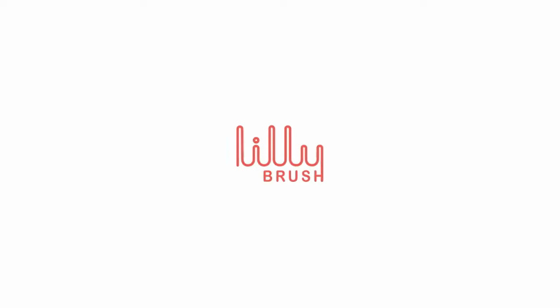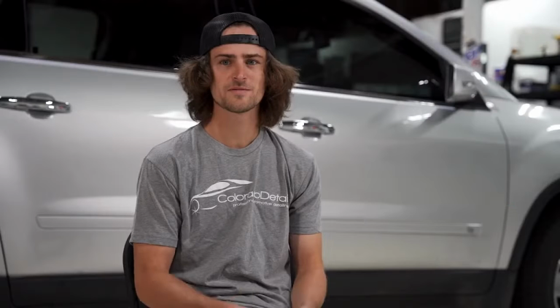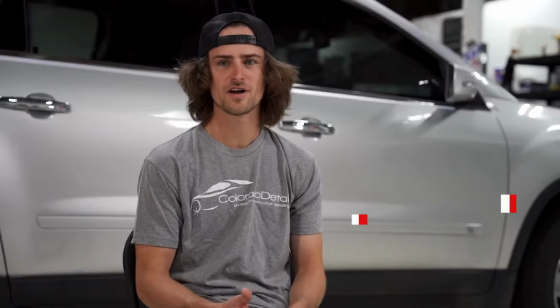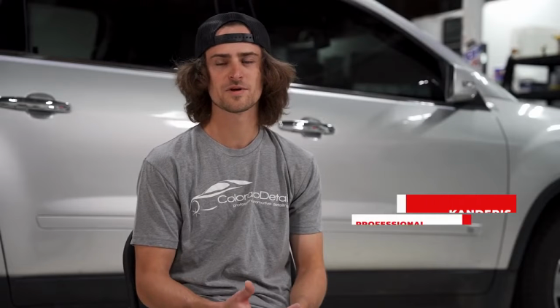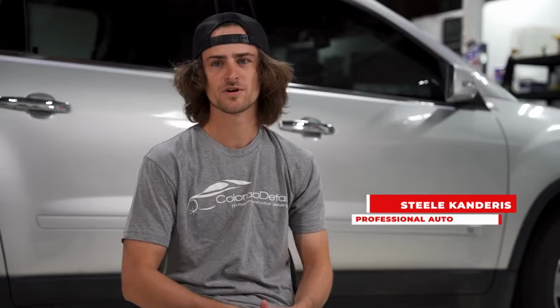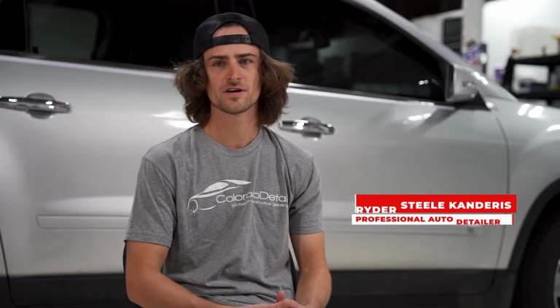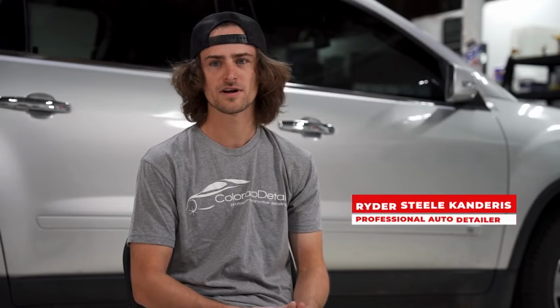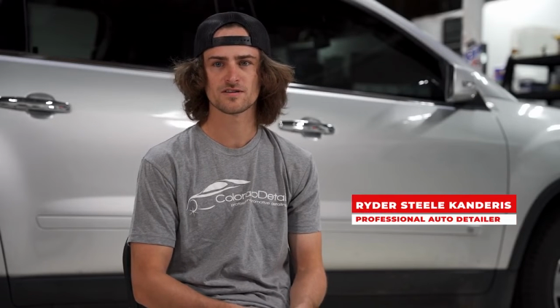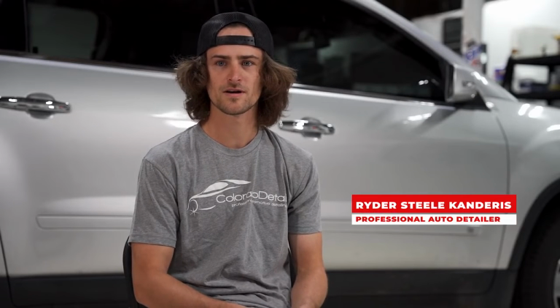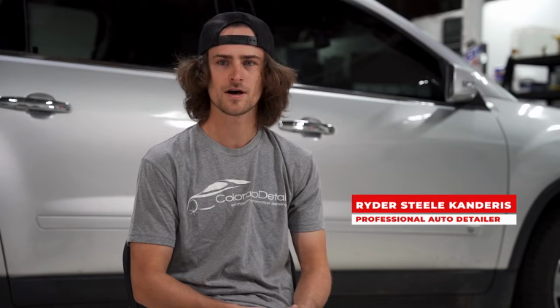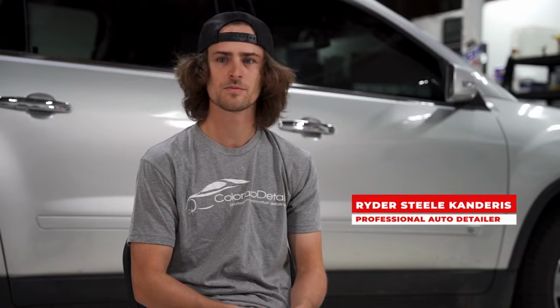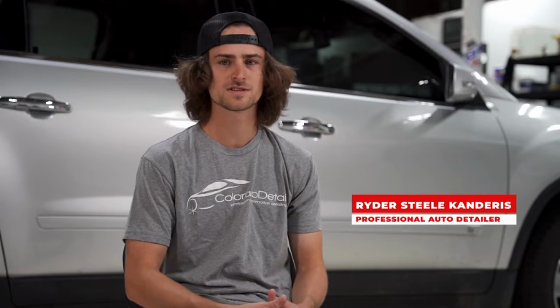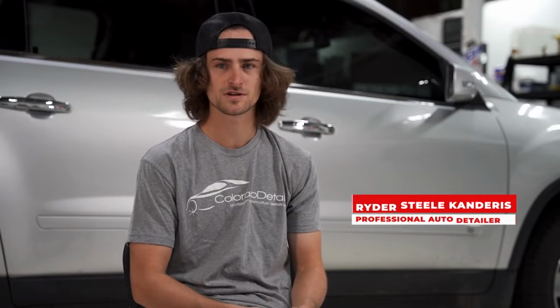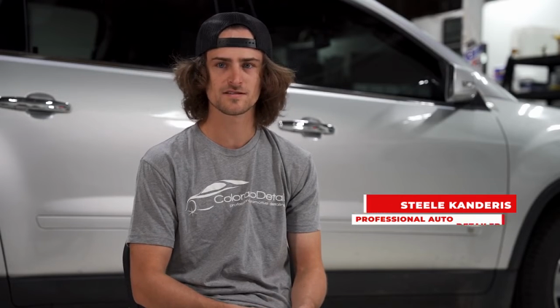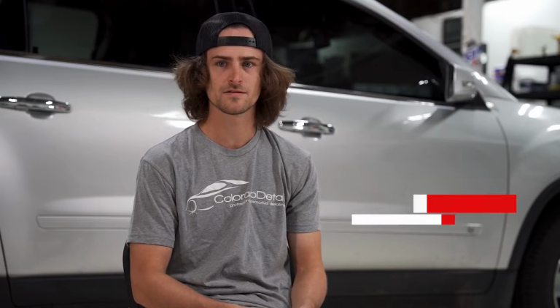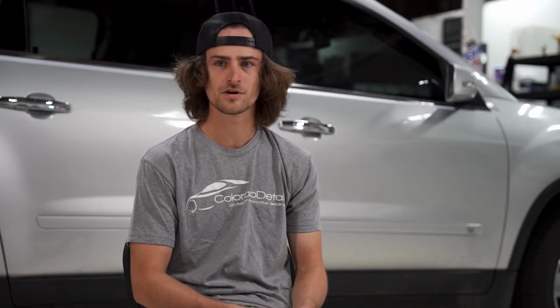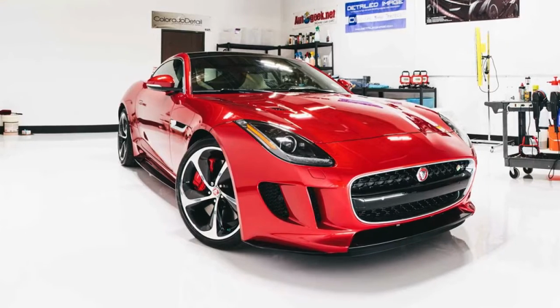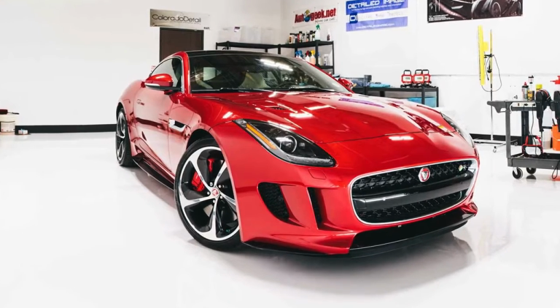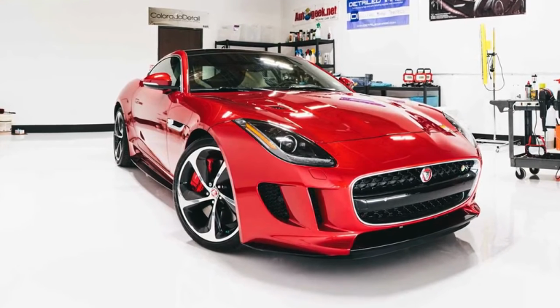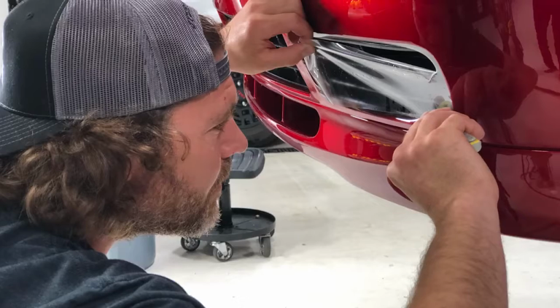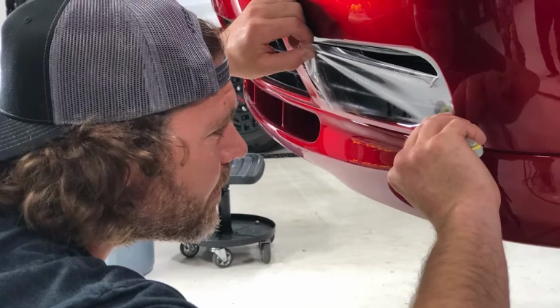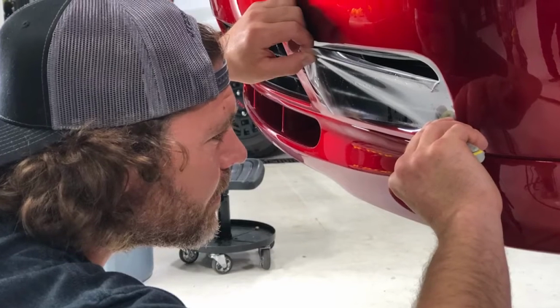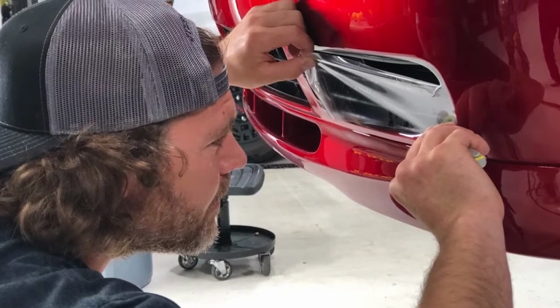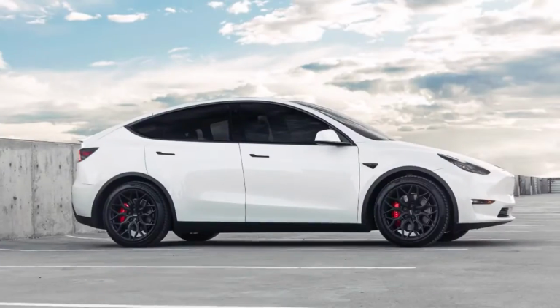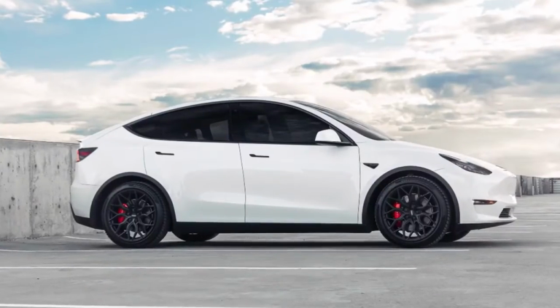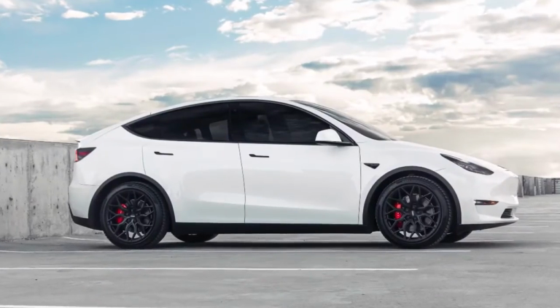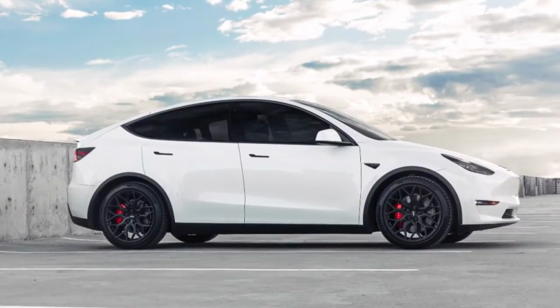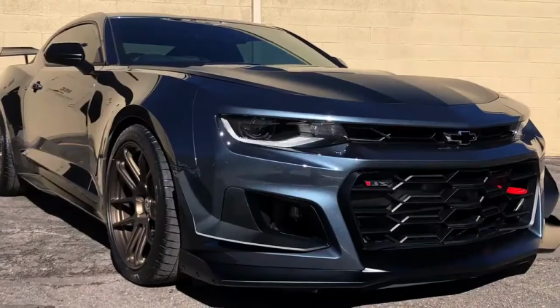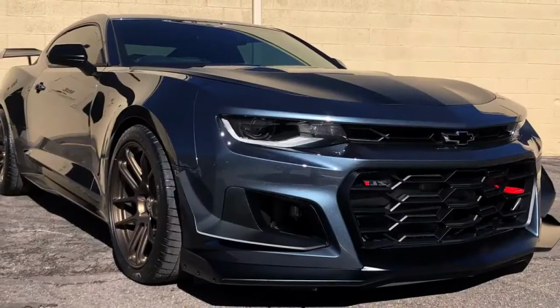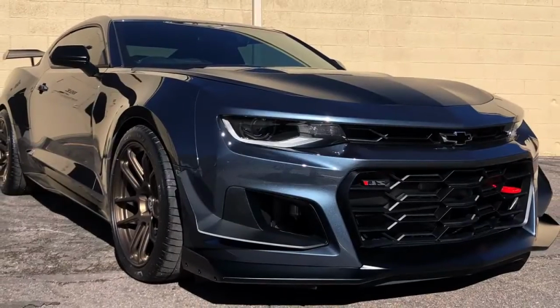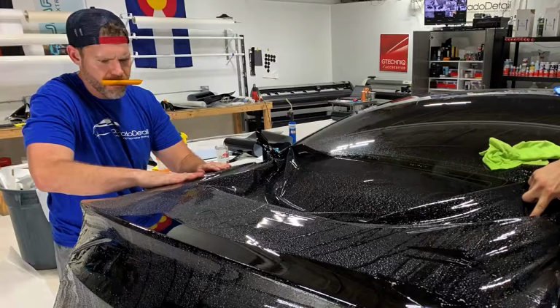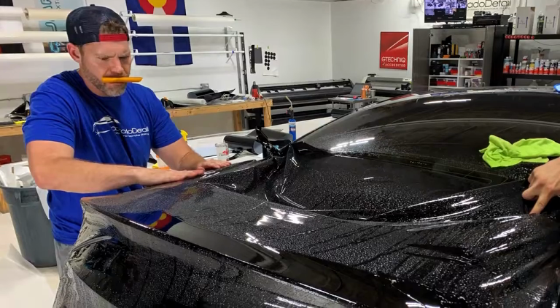My name is Ryder. I'm an employee here at Colorado Detail. We mostly specialize in vehicle protection, paint protection, correction, as well as heat rejection with the window film.